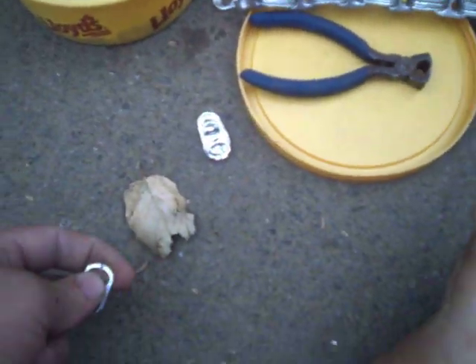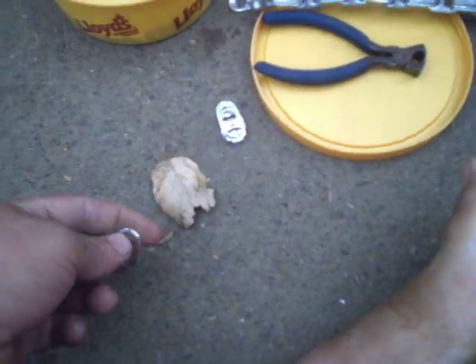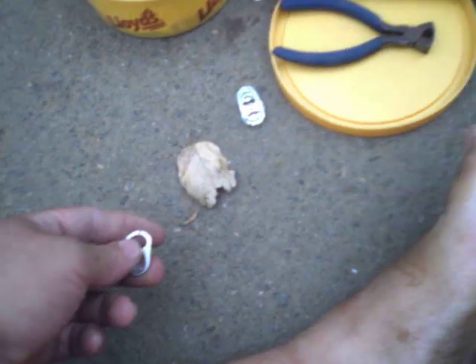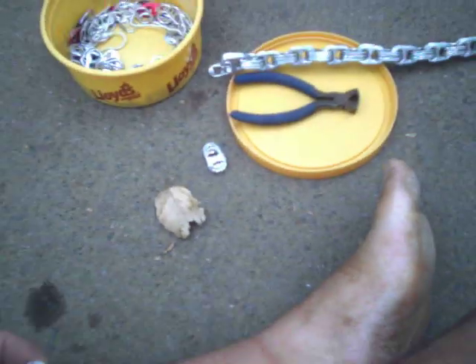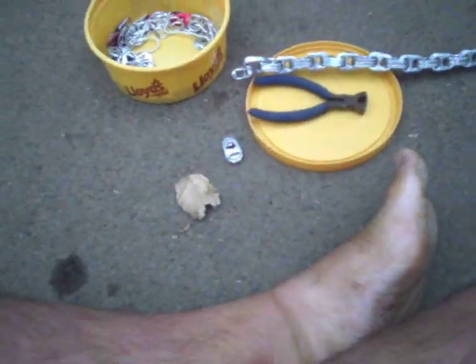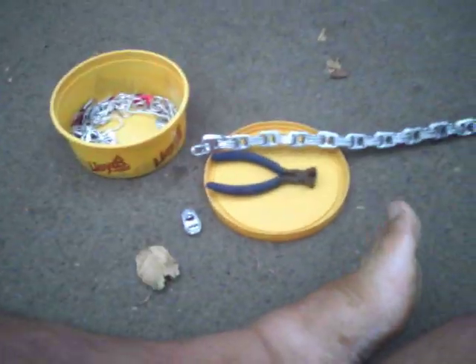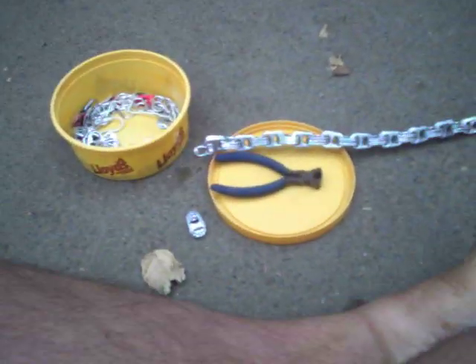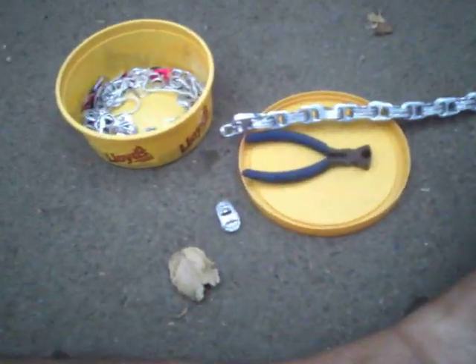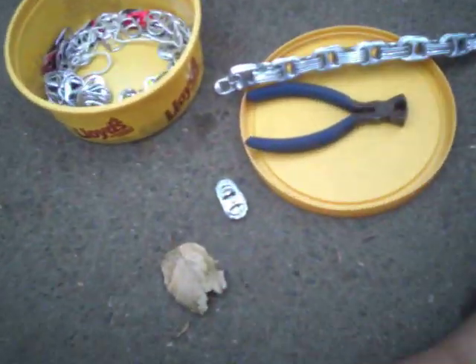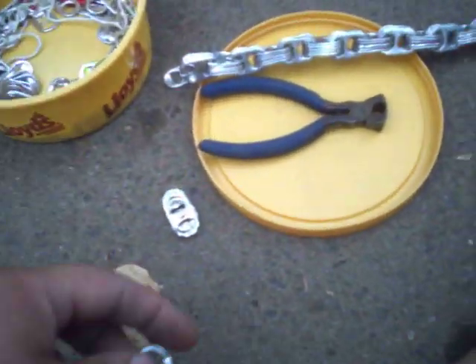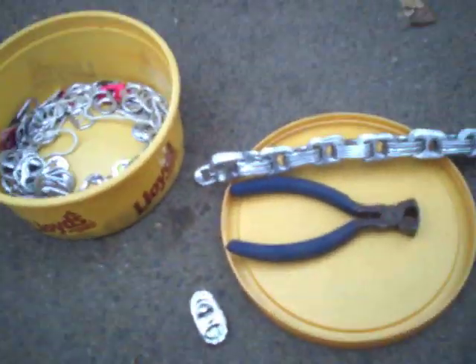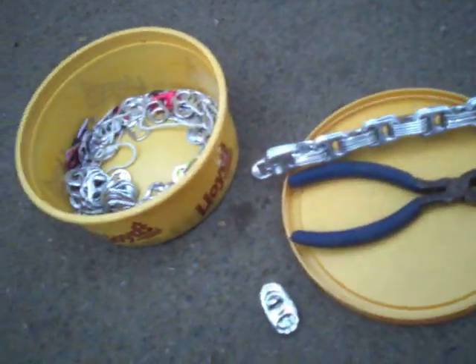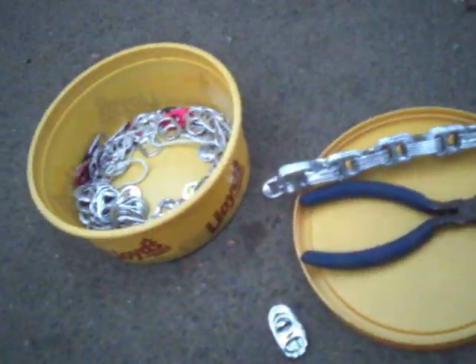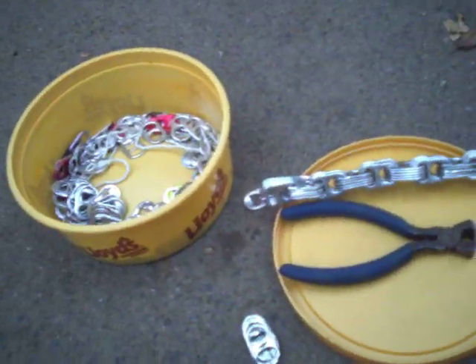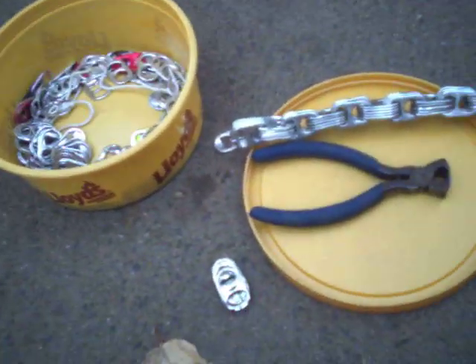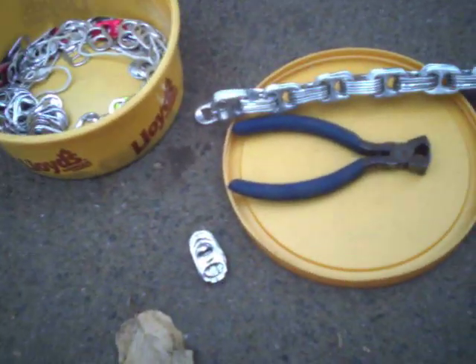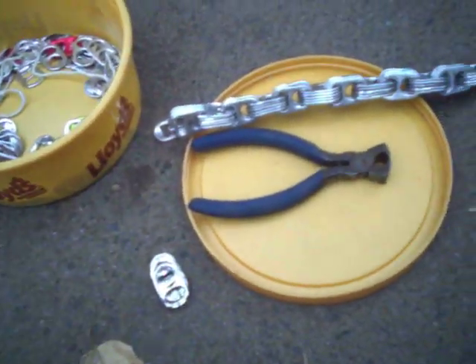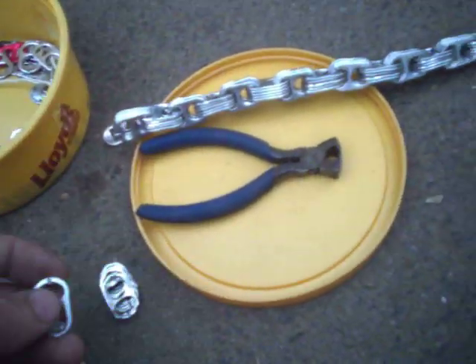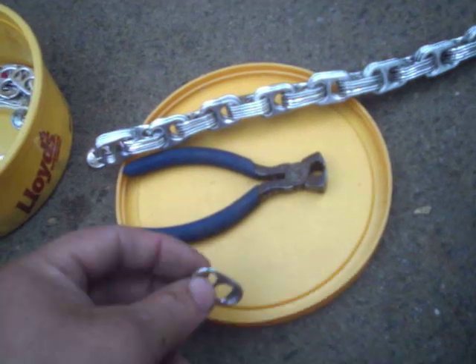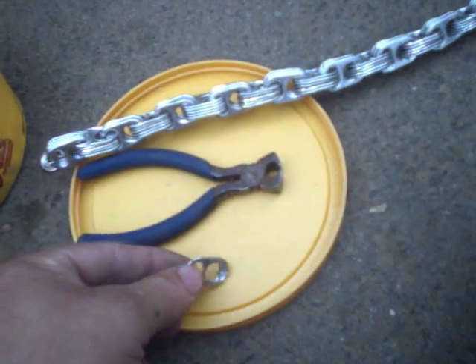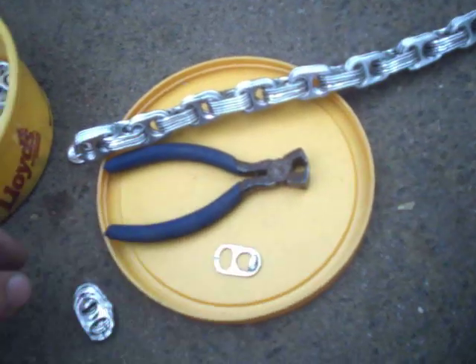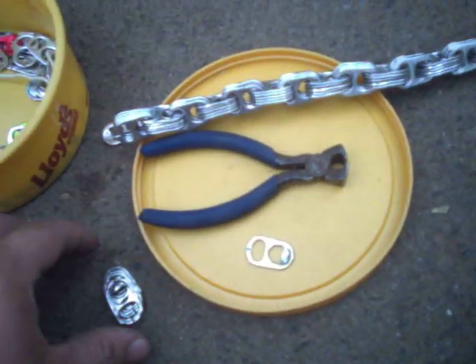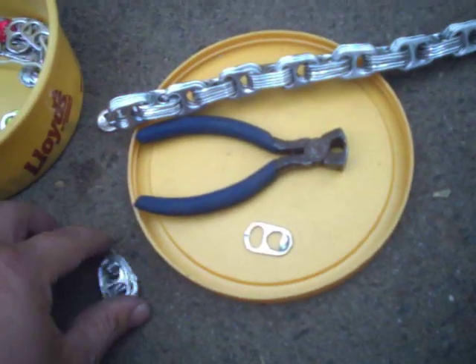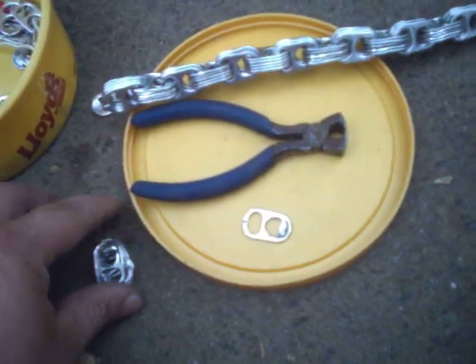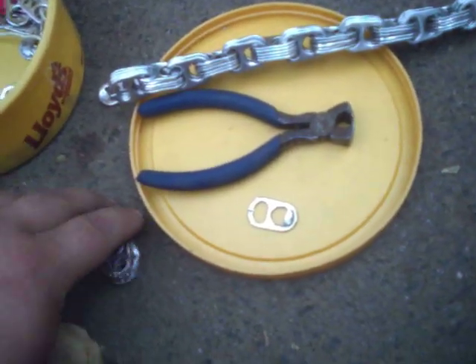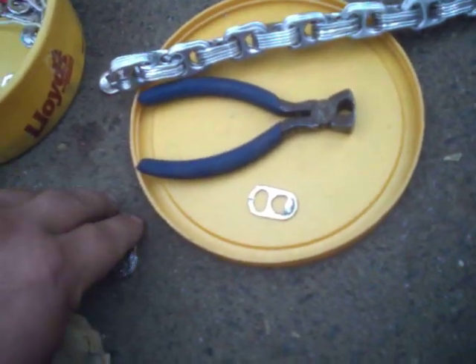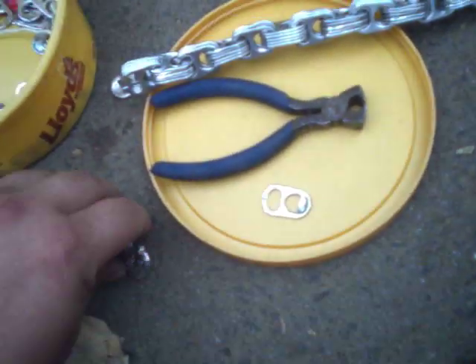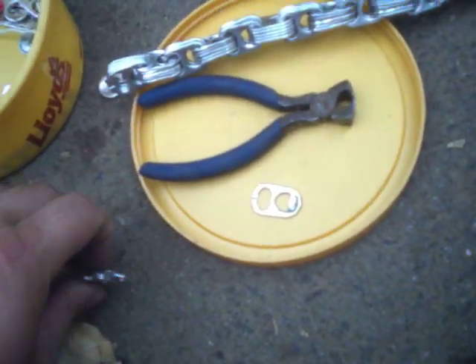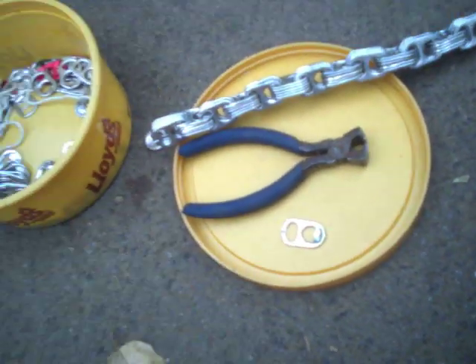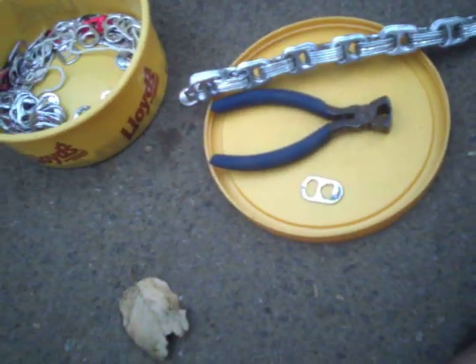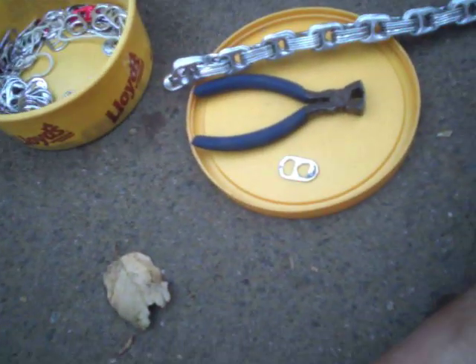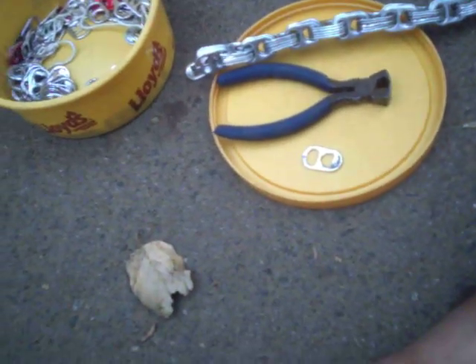I've got all these cantabs. I've been working on this chain for about a year, and I finally got a YouTube account and a camera, so now I'm going to show you how to make it.